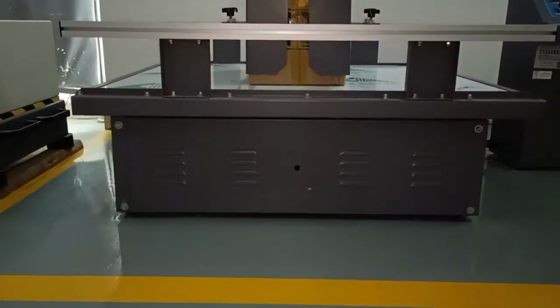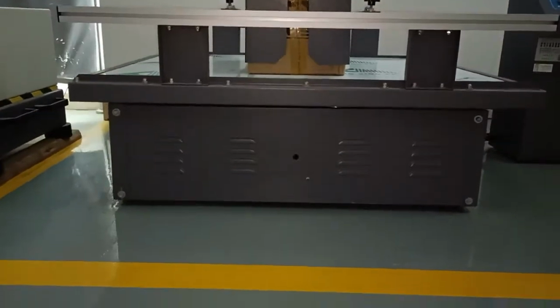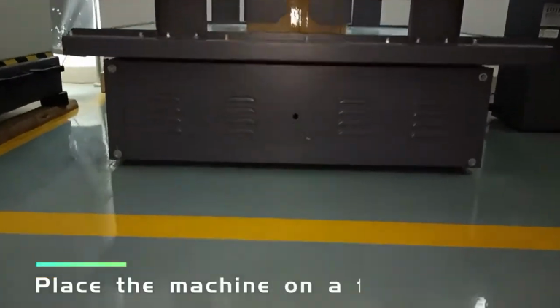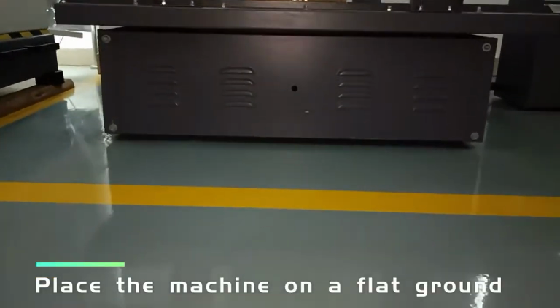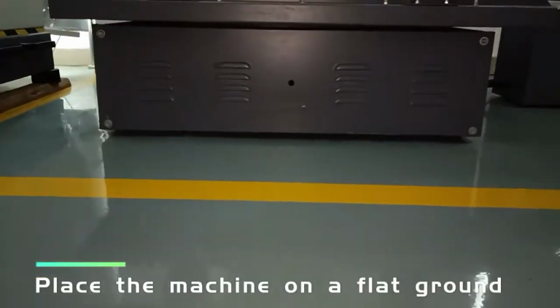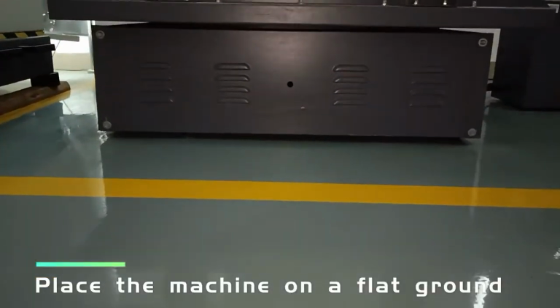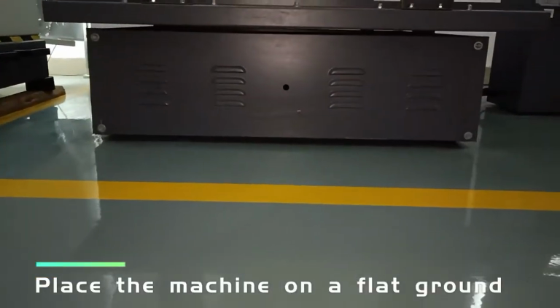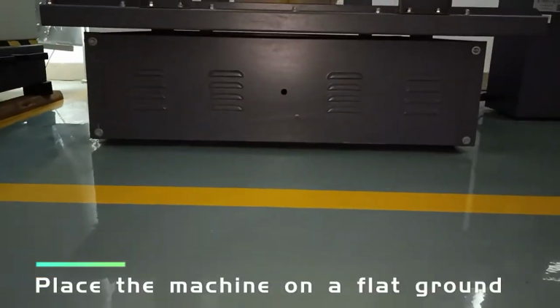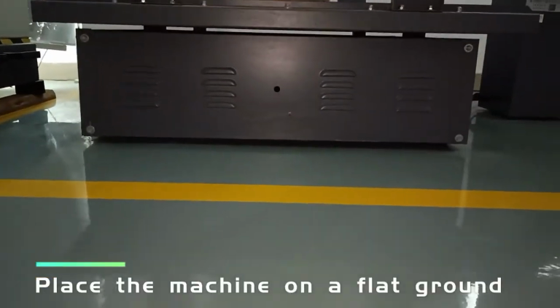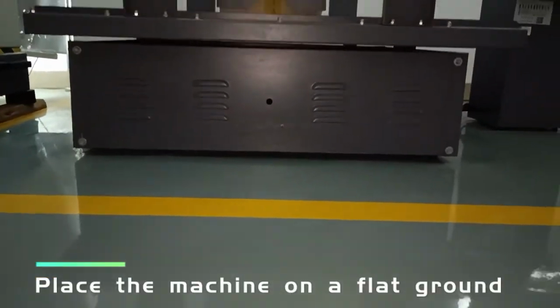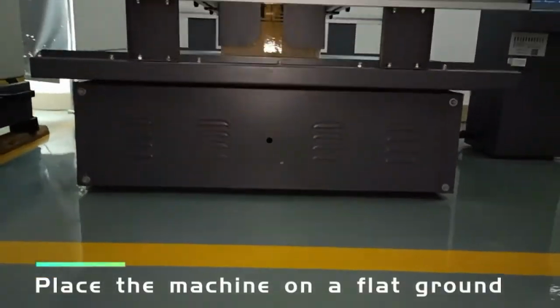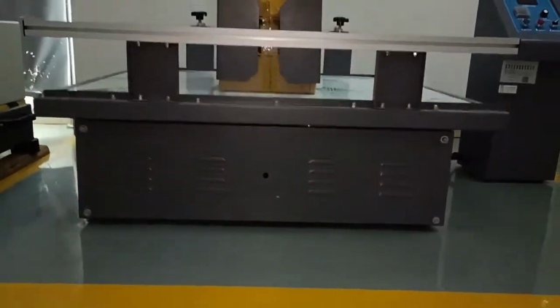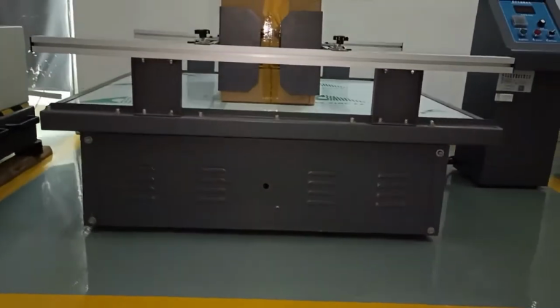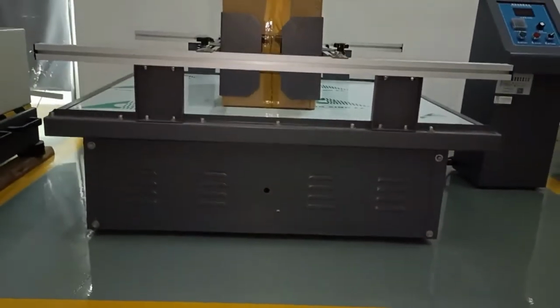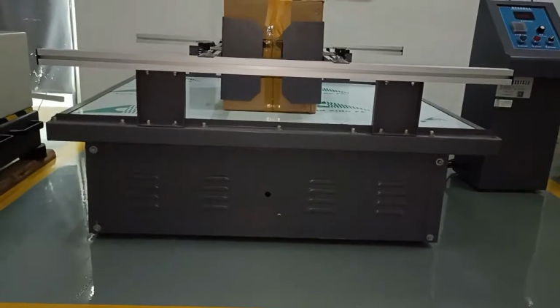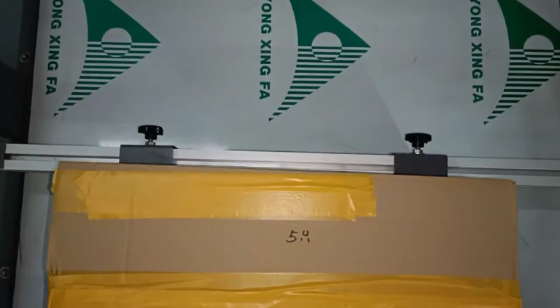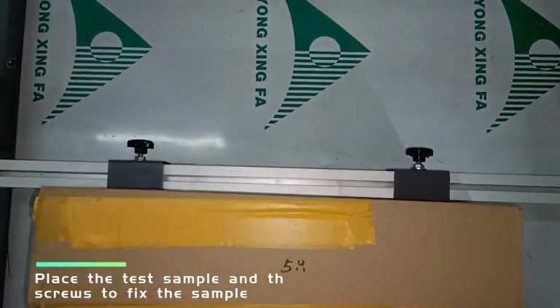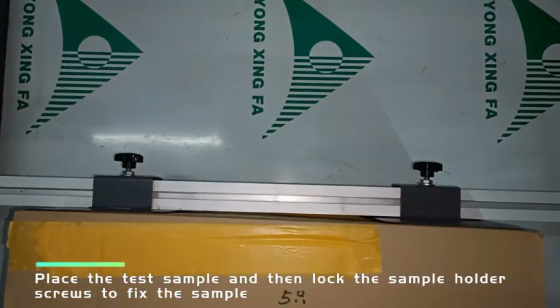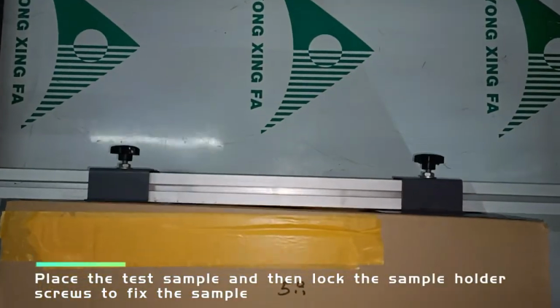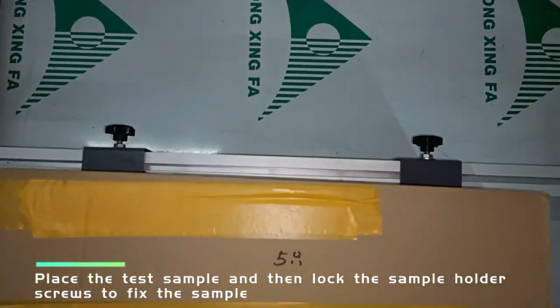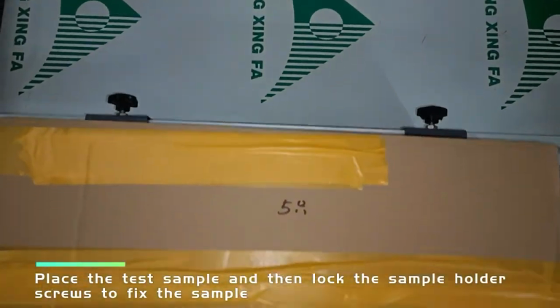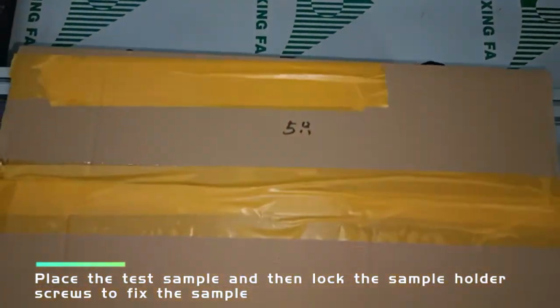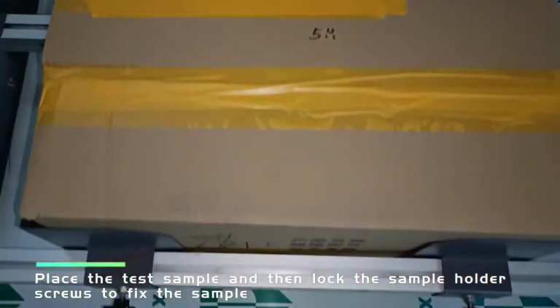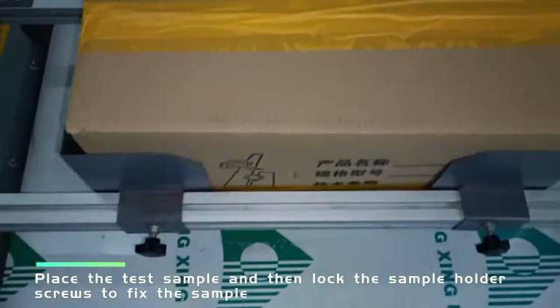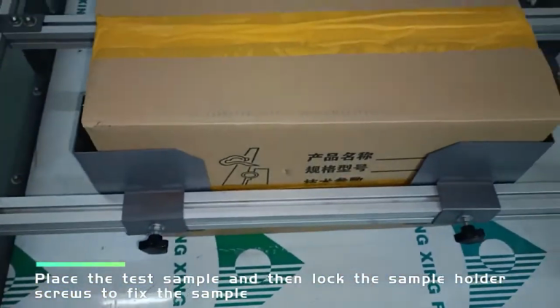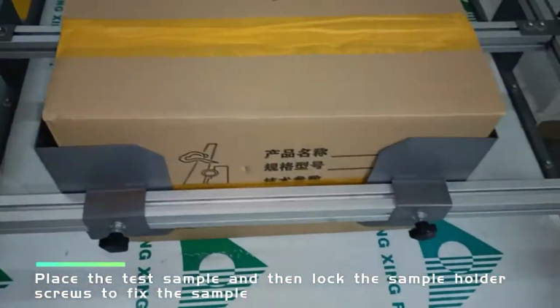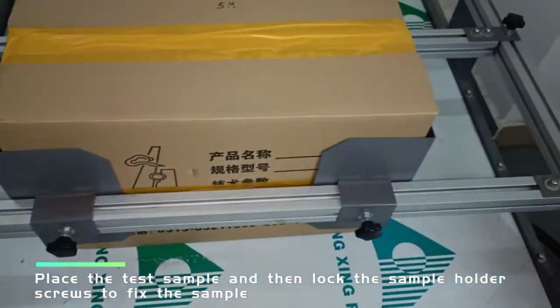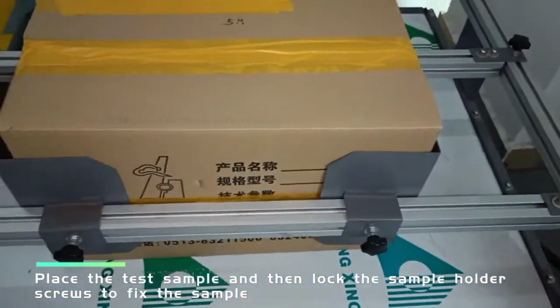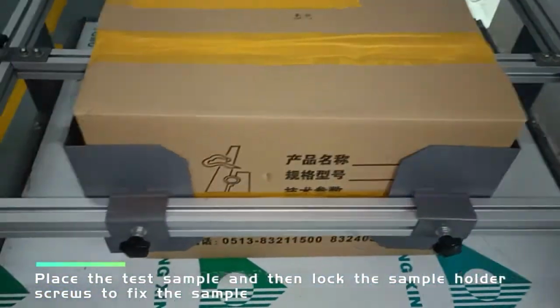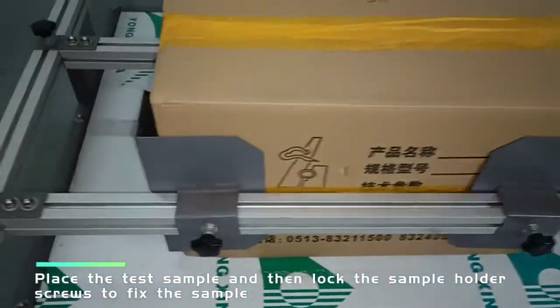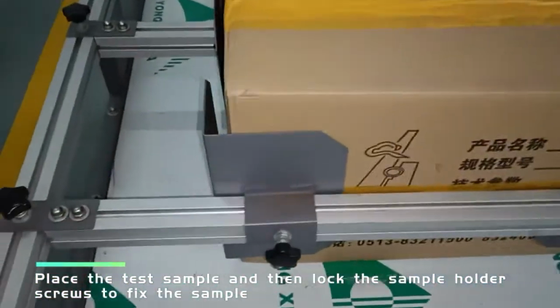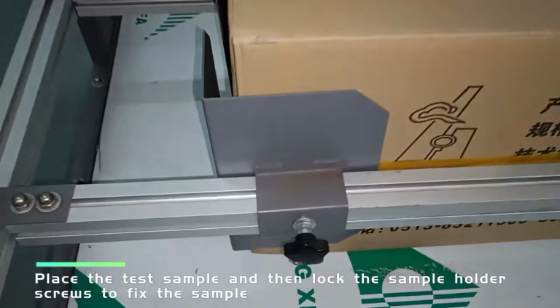Place the machine on a flat ground. Place the test sample and then lock the sample holder screws to fix the sample.